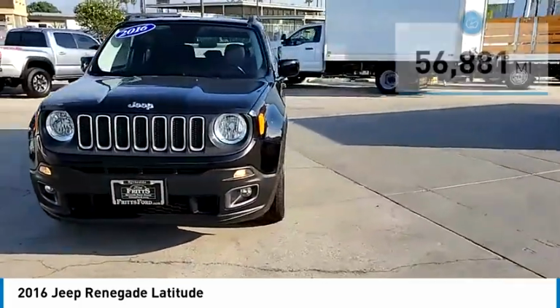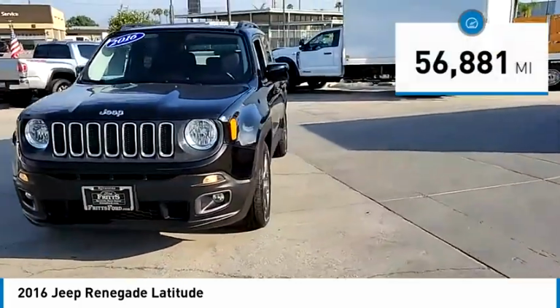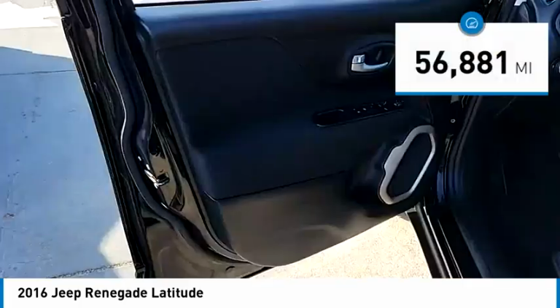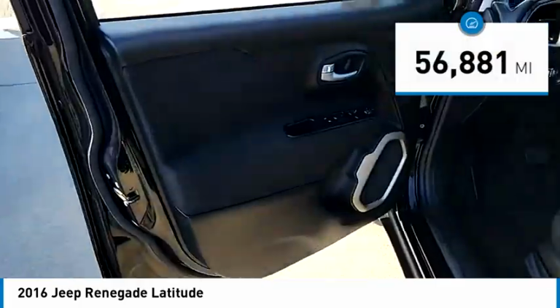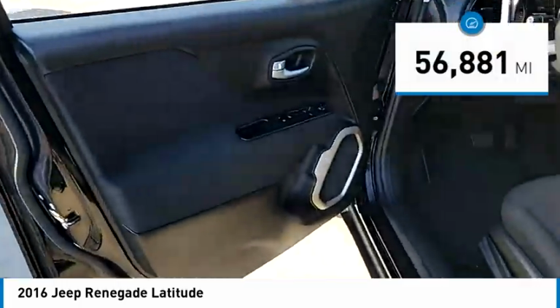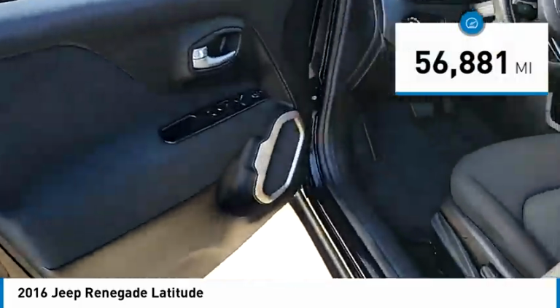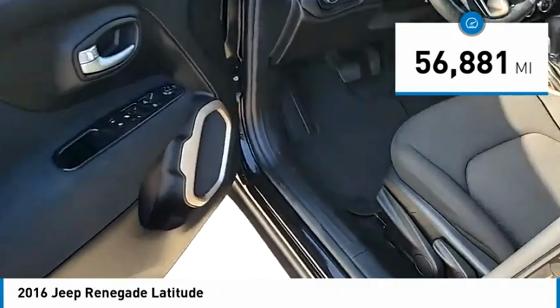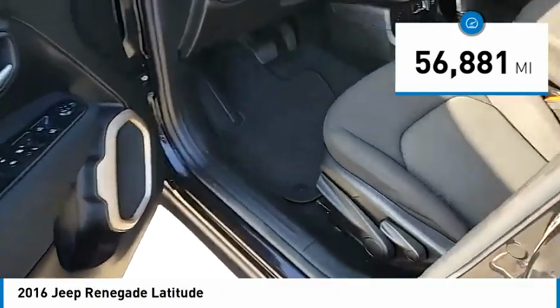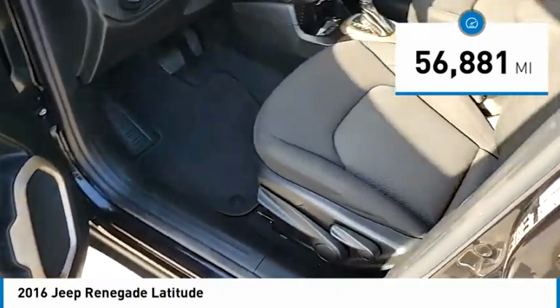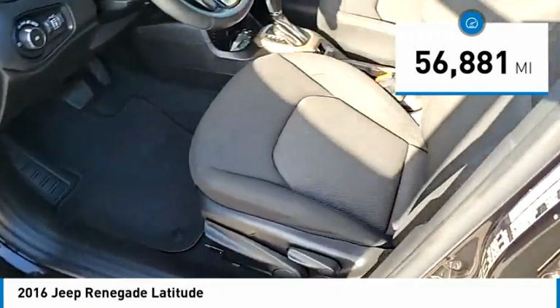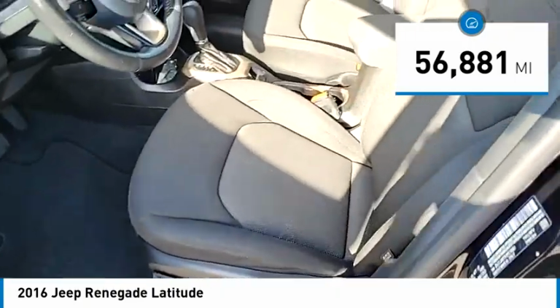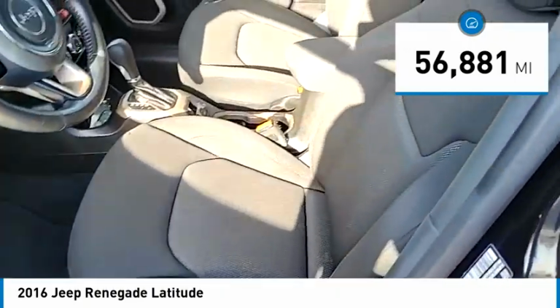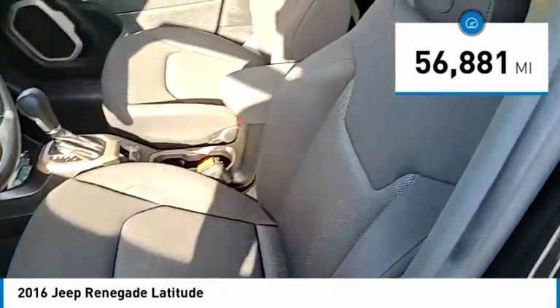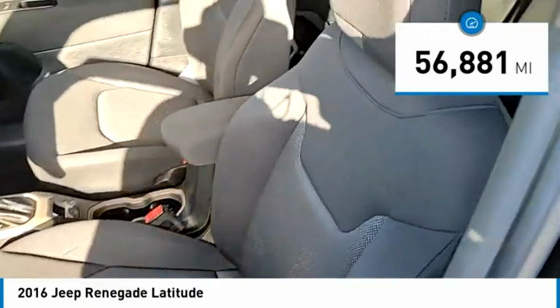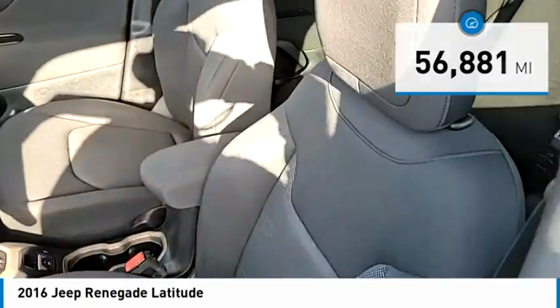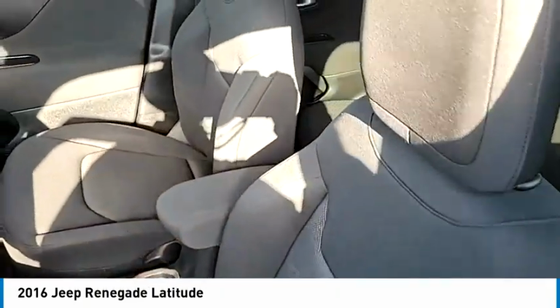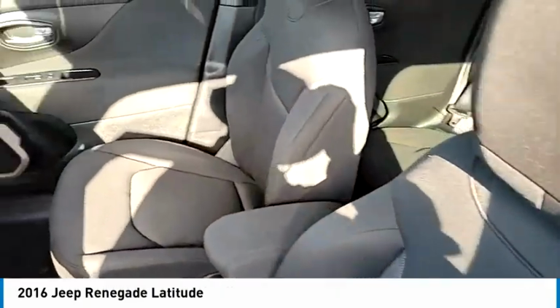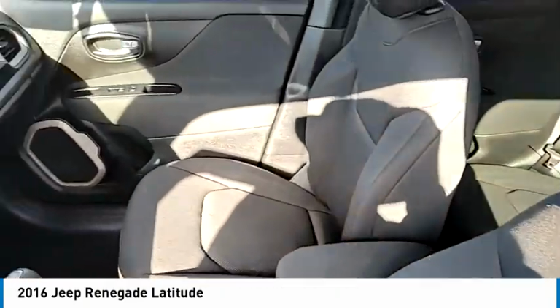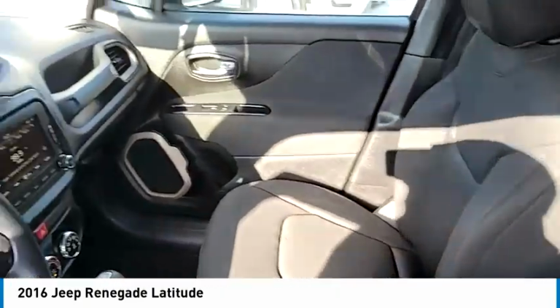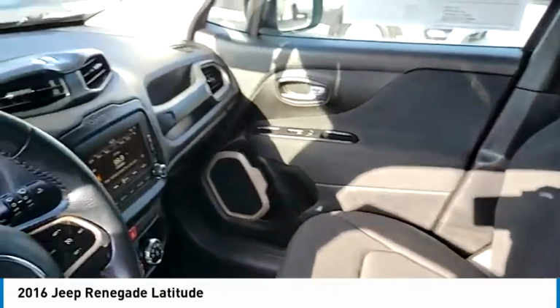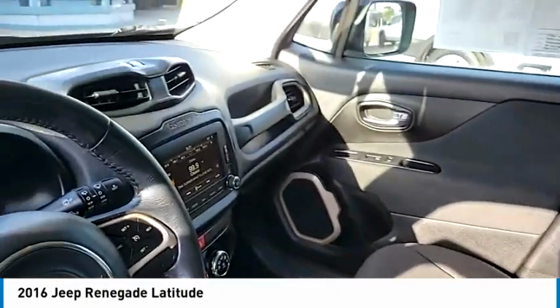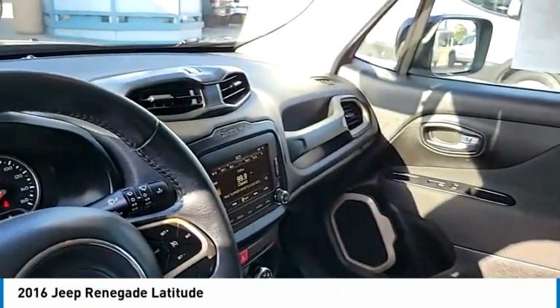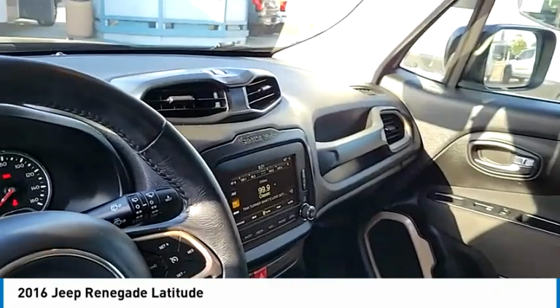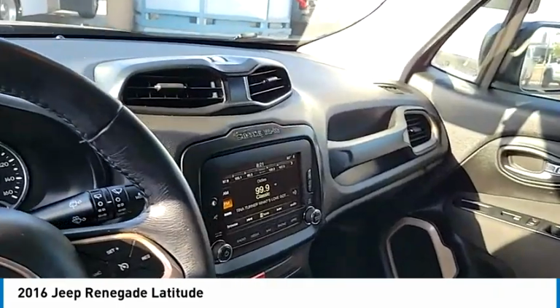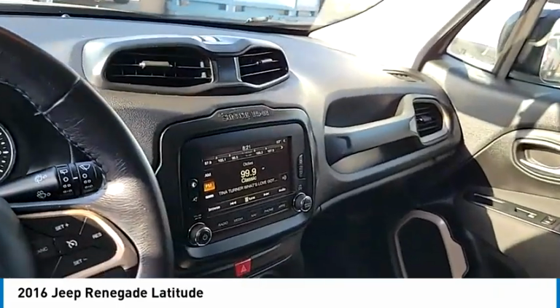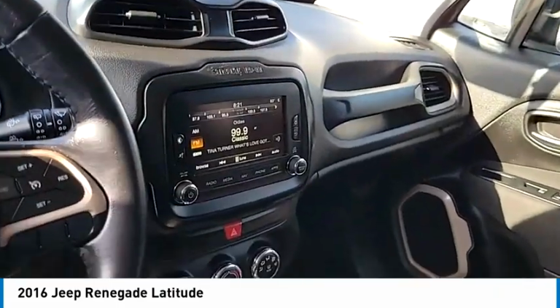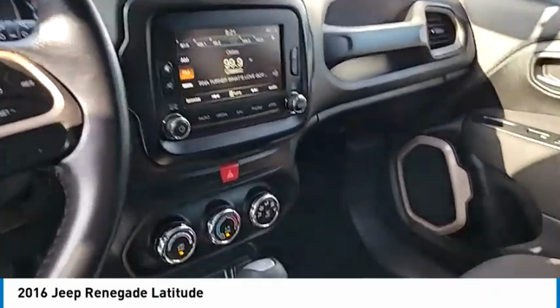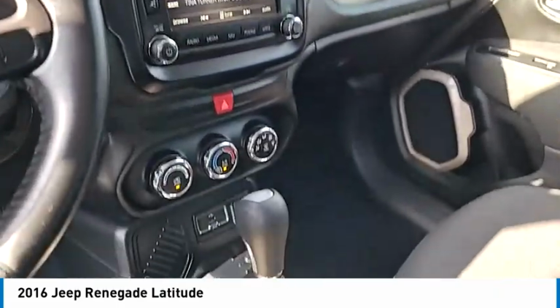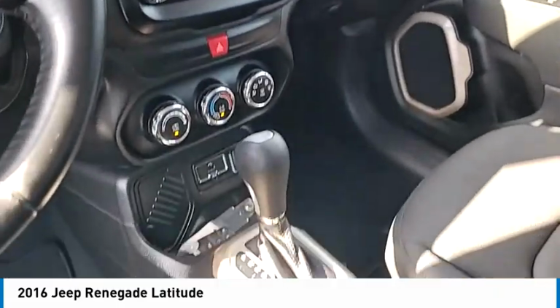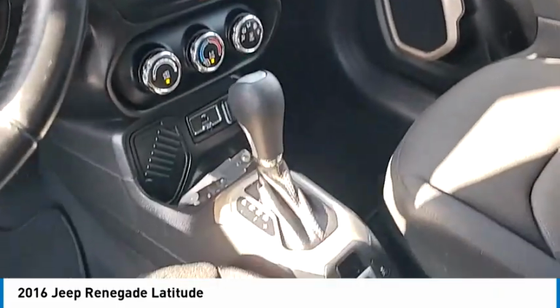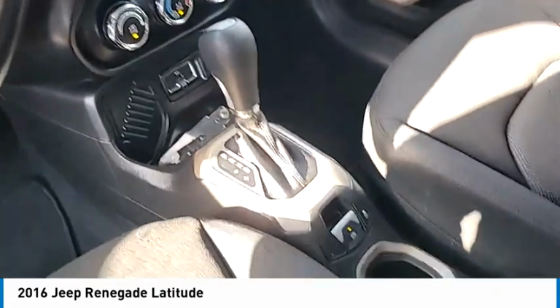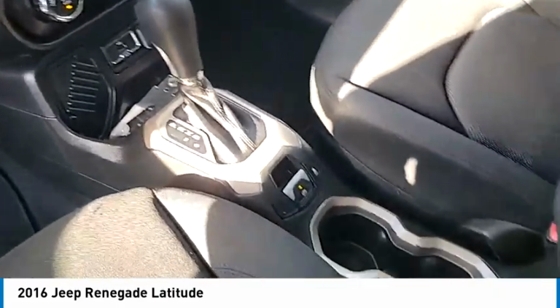This vehicle has less than 60,000 miles. If affordable style and reliability are what you're looking for, this vehicle couldn't be more perfect. Drive it today.